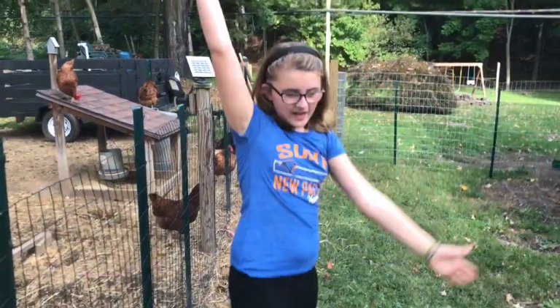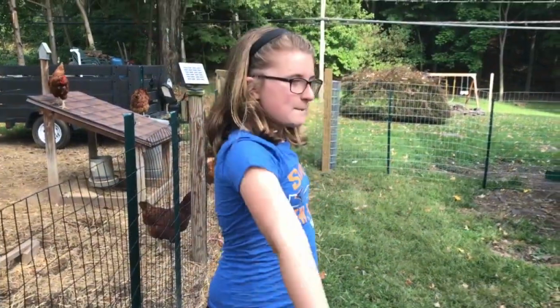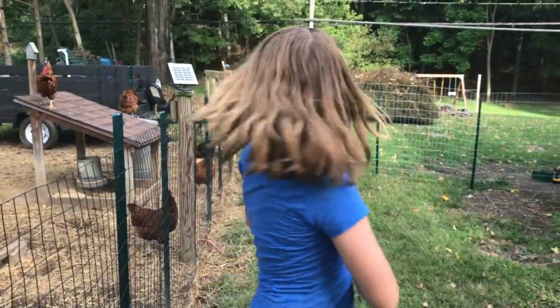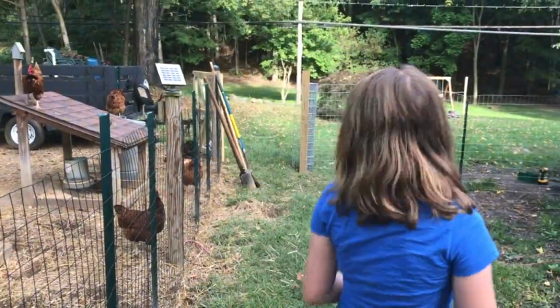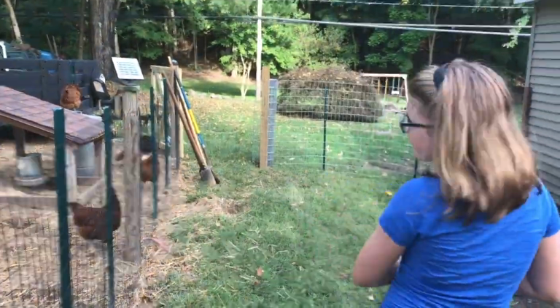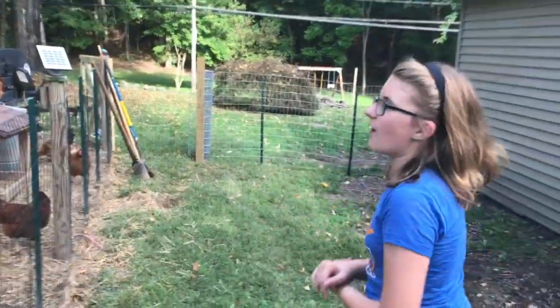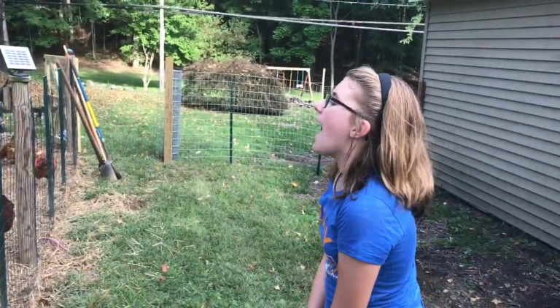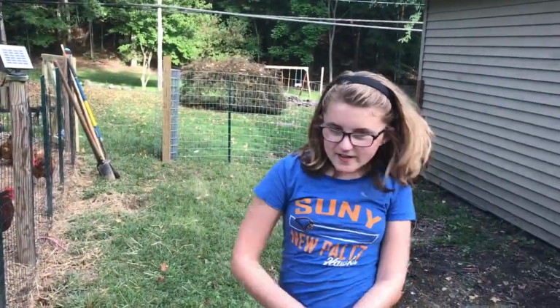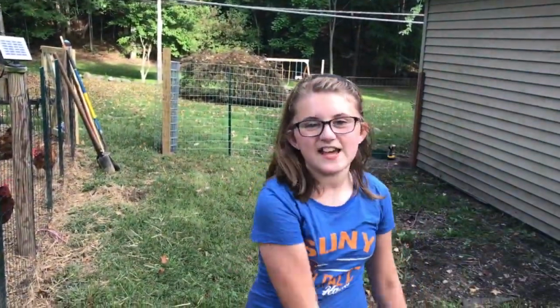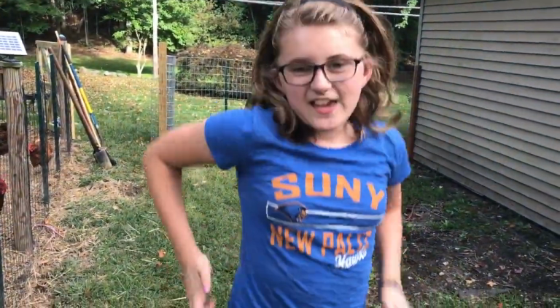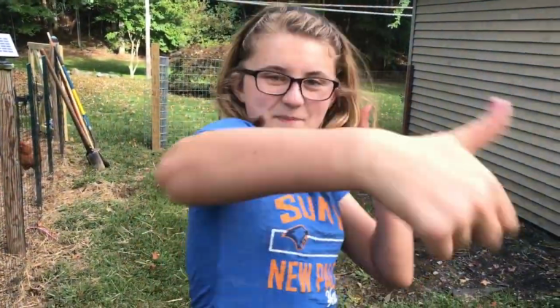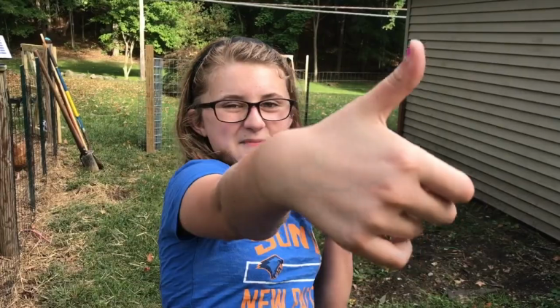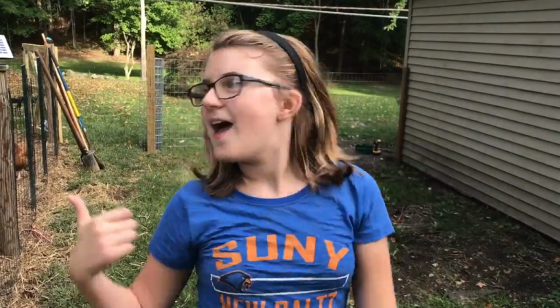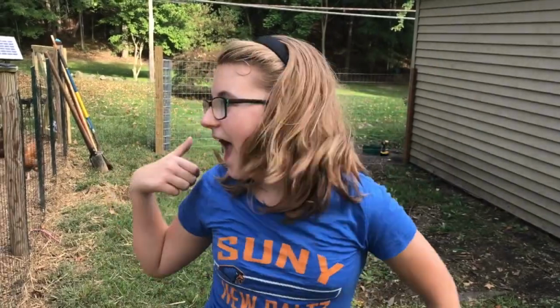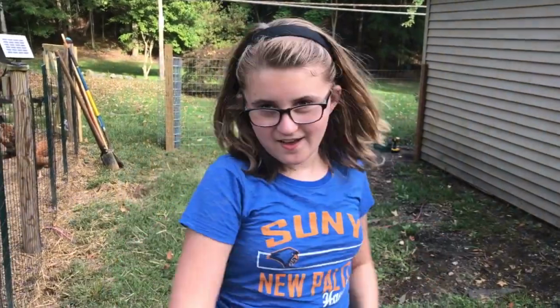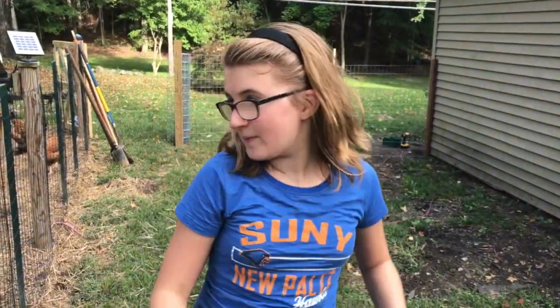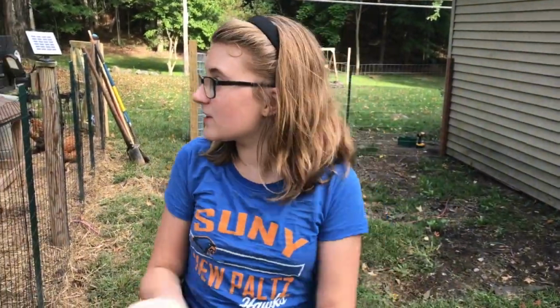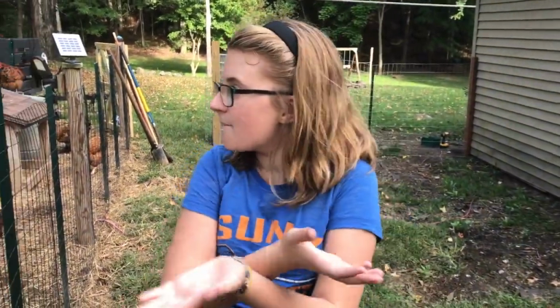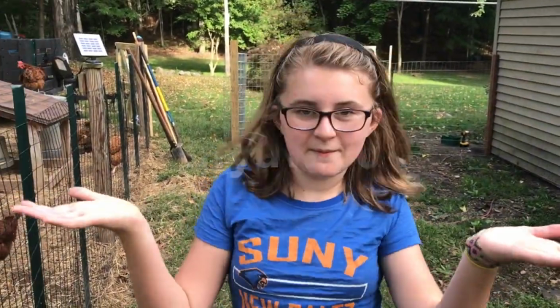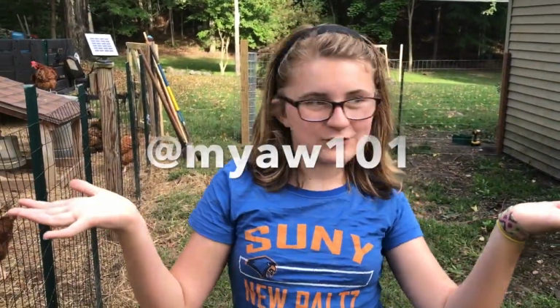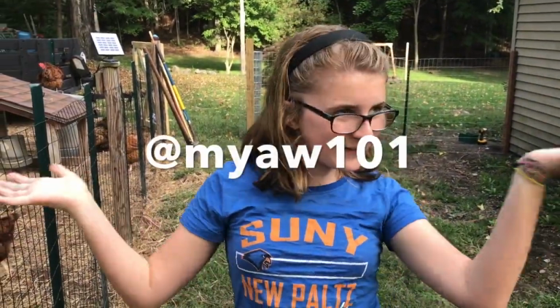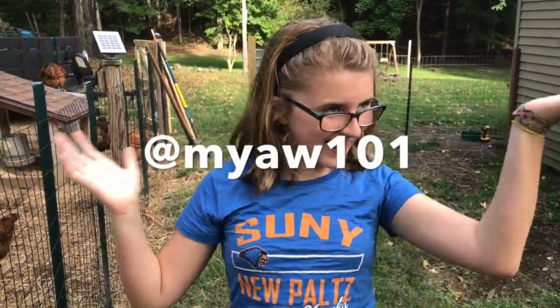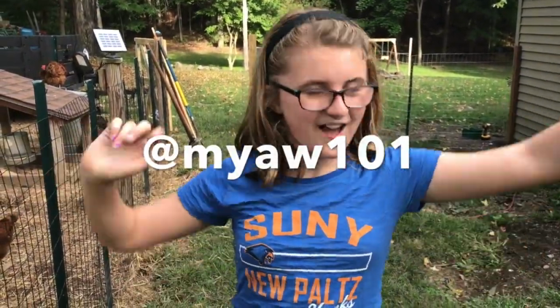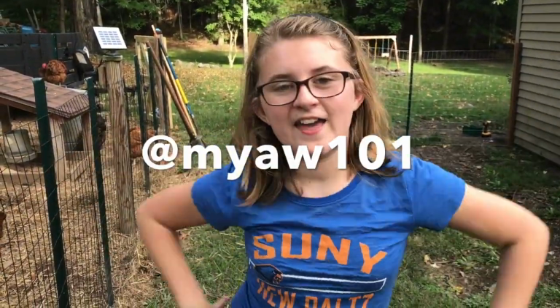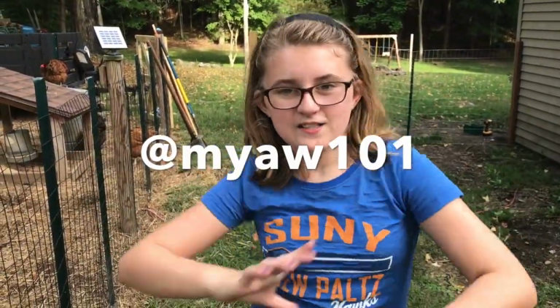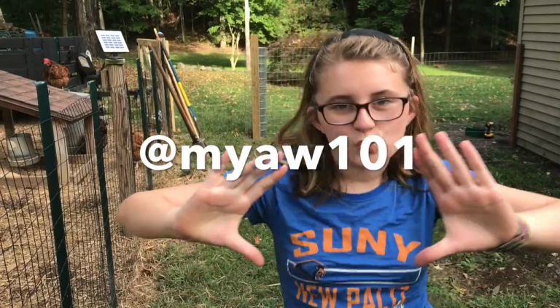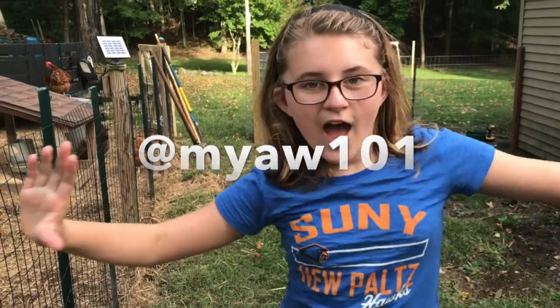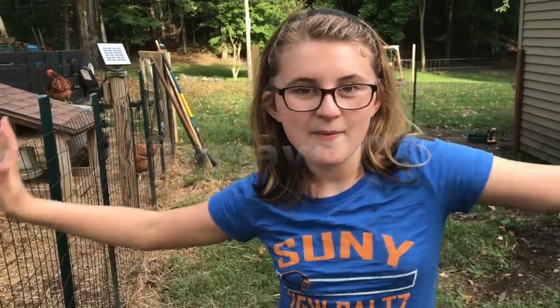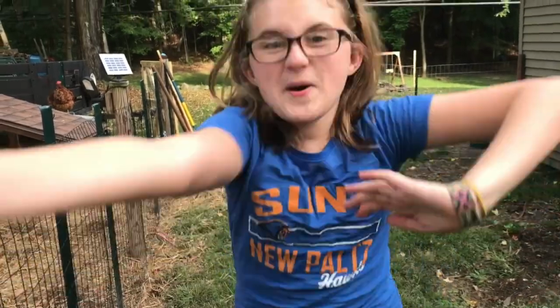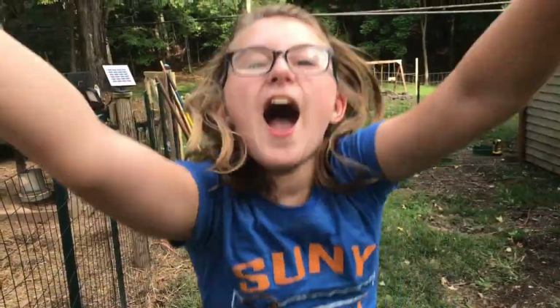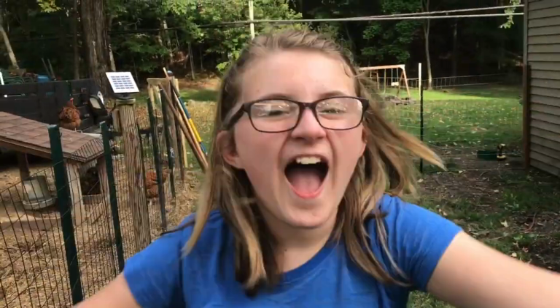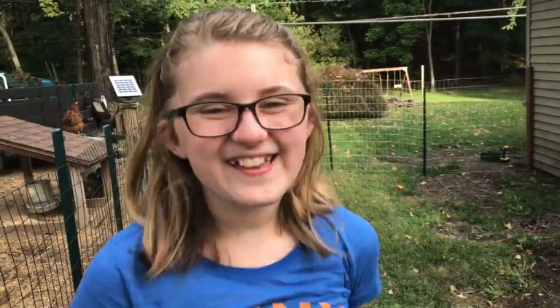That's pretty much it for the video! I hope you guys liked it — give it a big thumbs up, follow me on Musical.ly (my name is on the screen right now), and subscribe. Bye!